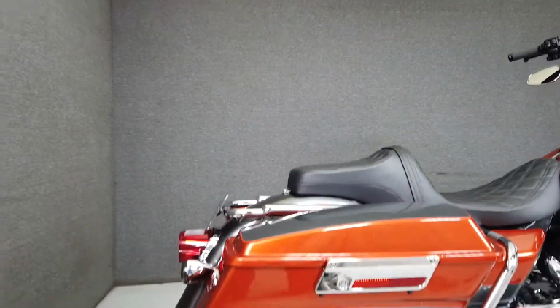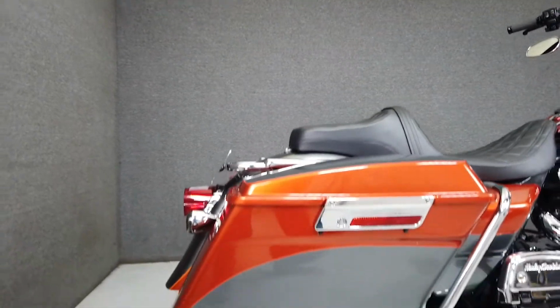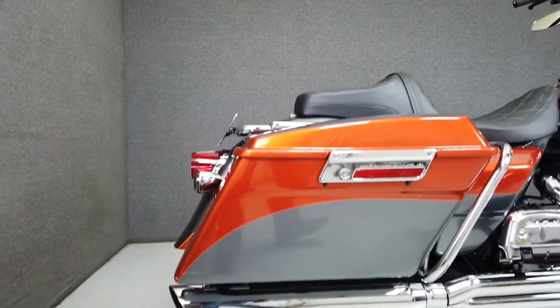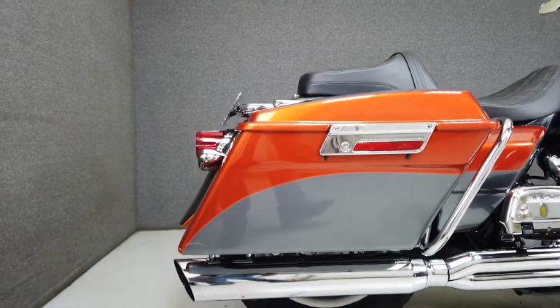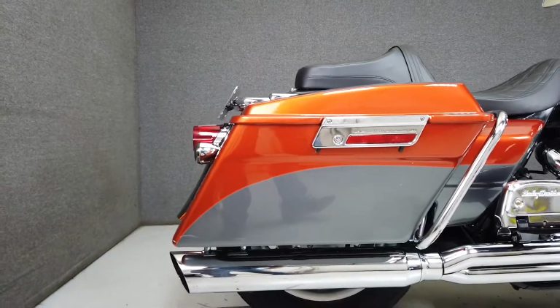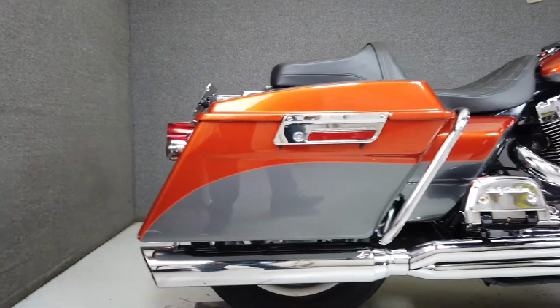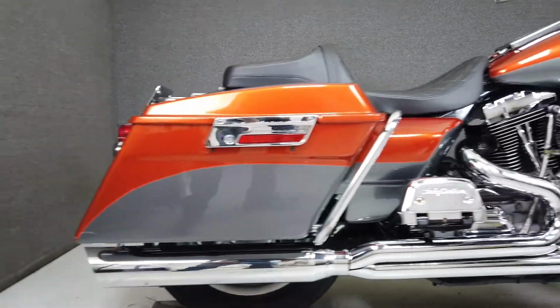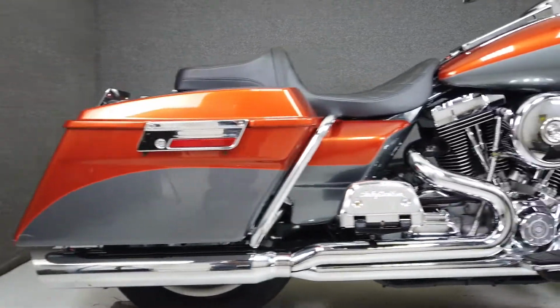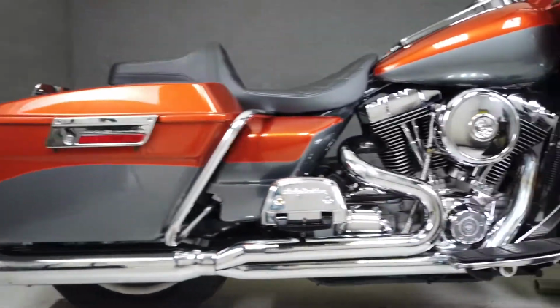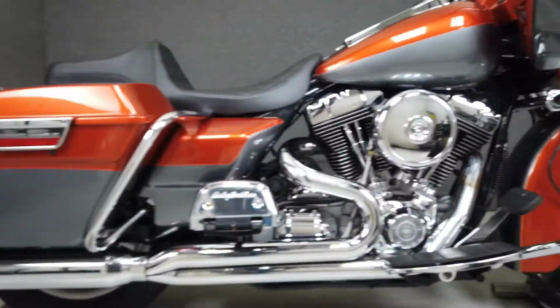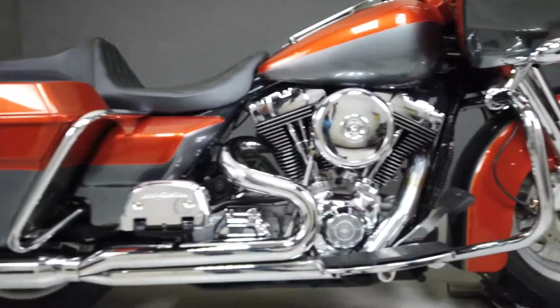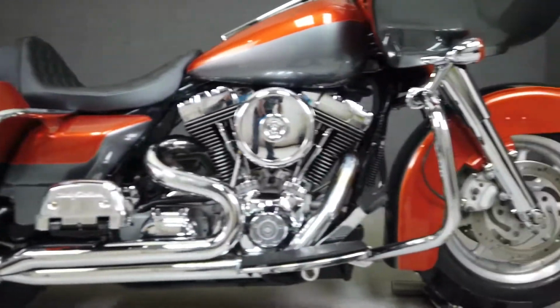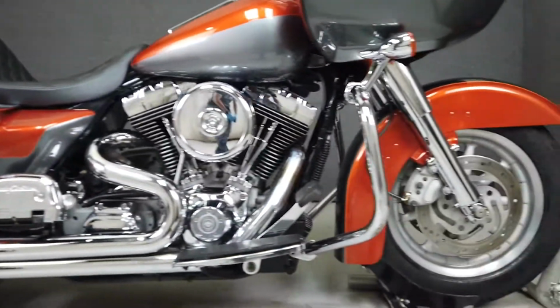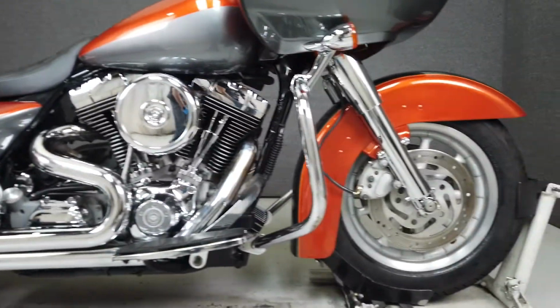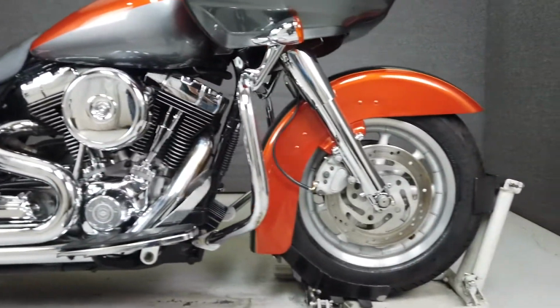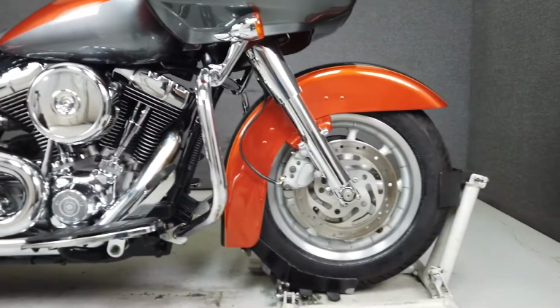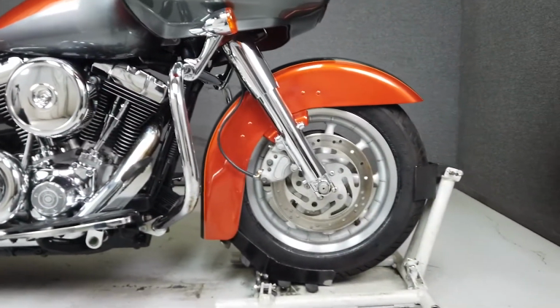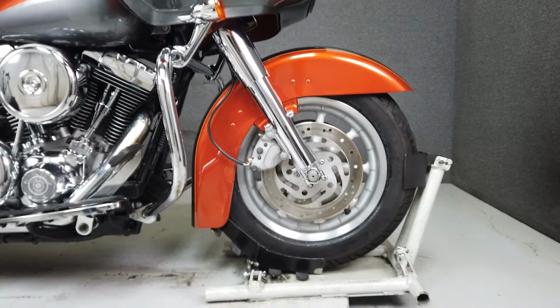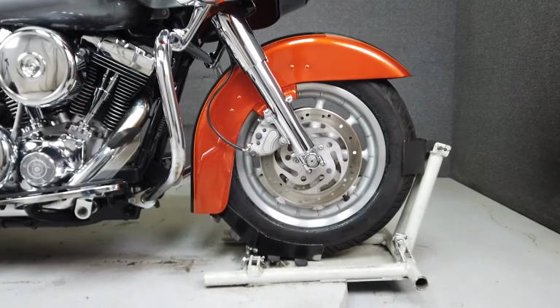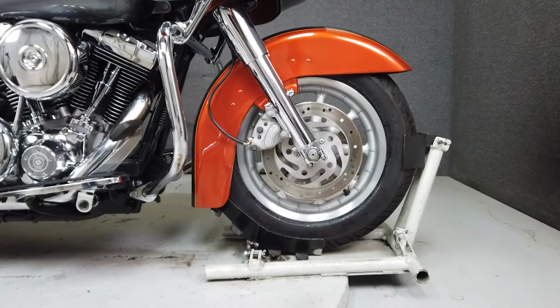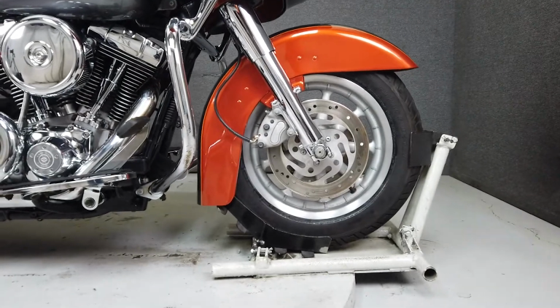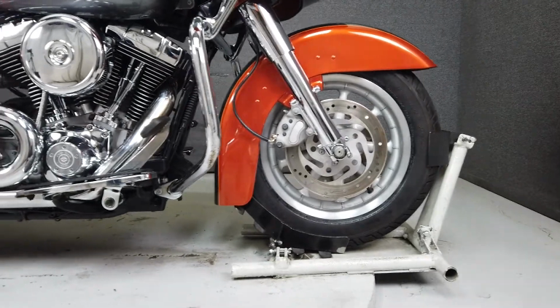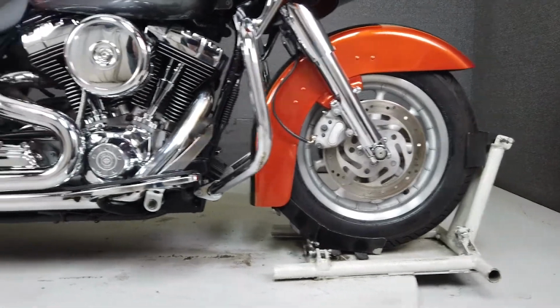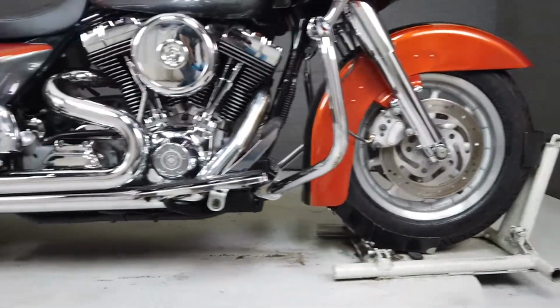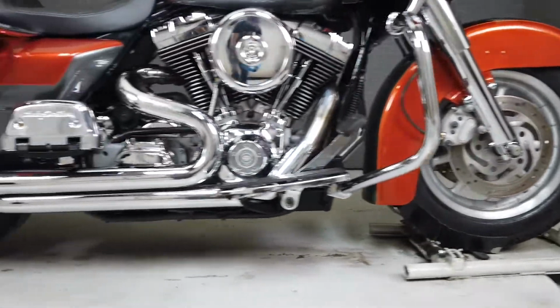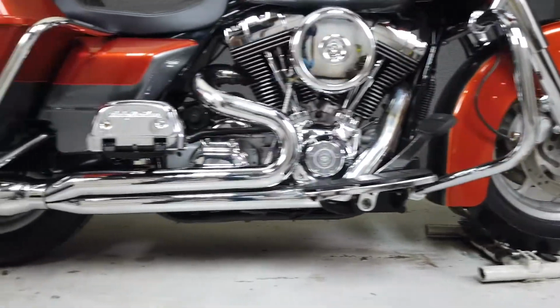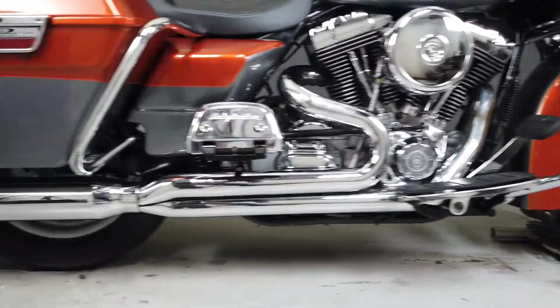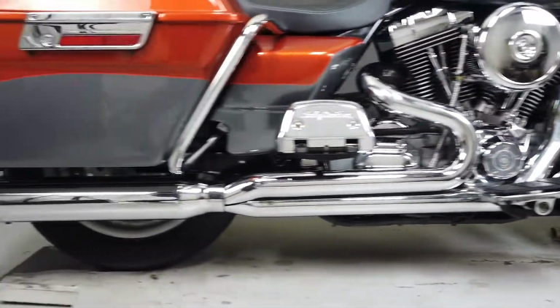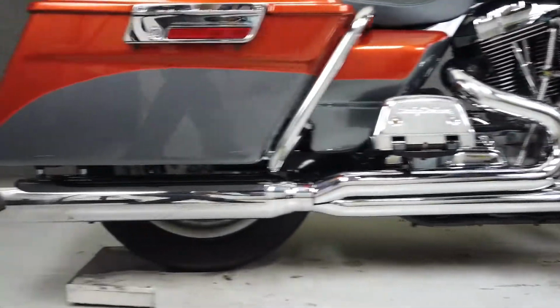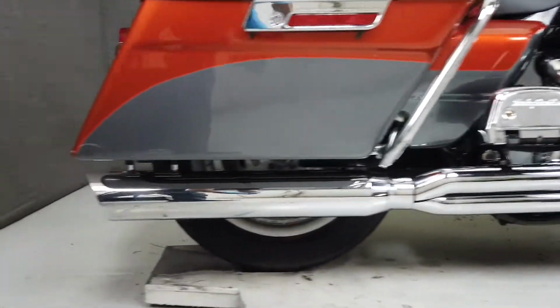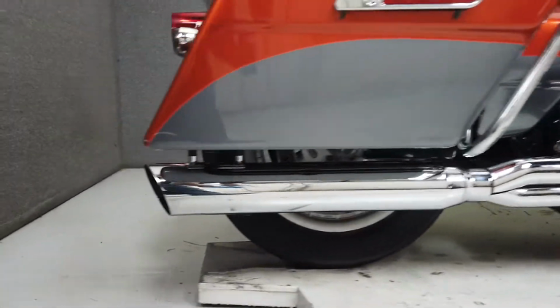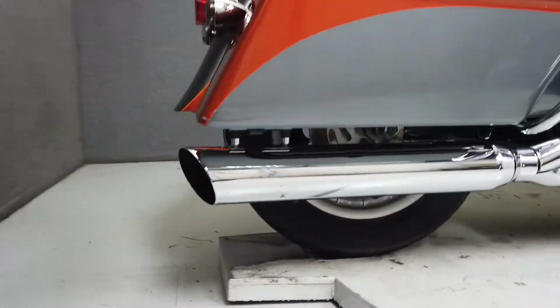It's been upgraded with a 2-to-1 exhaust, an open-air intake, cylinders, cylinder heads with compression releases, adjustable pushrods, chrome forks, a windshield, Sony multifunction head unit, and 13-inch handlebars.